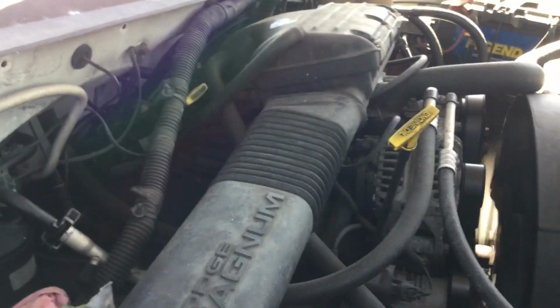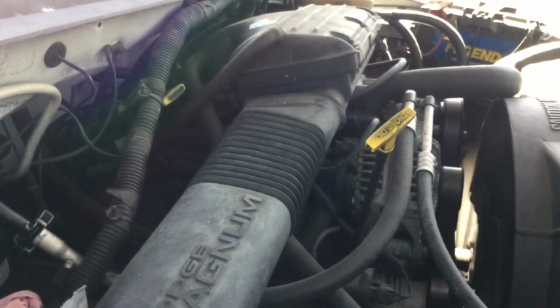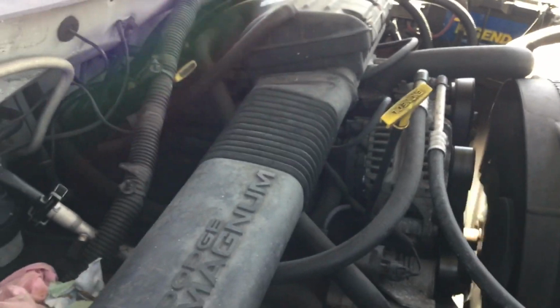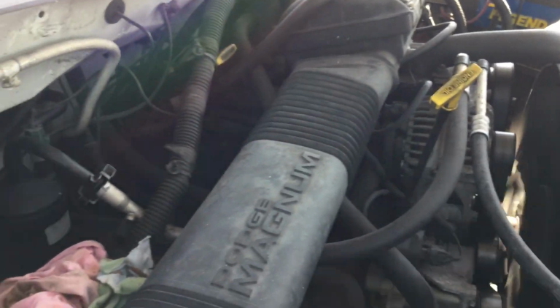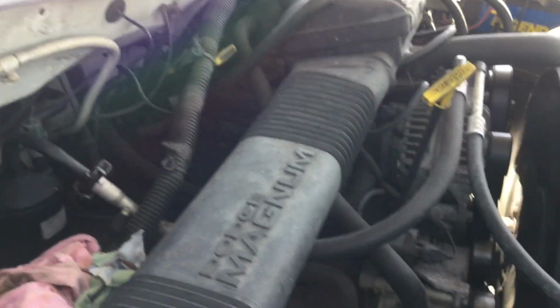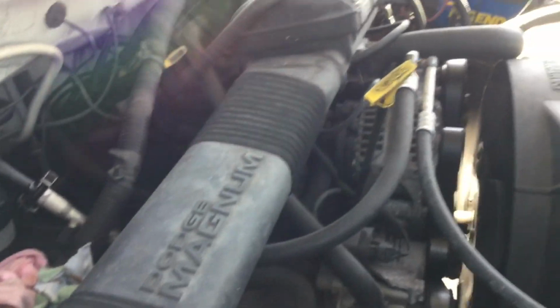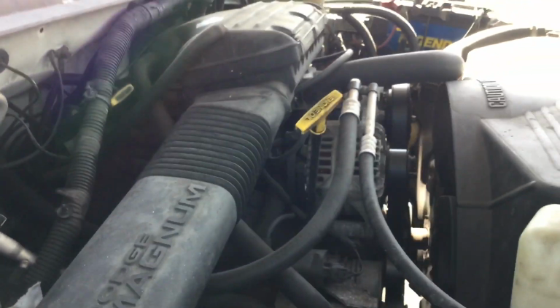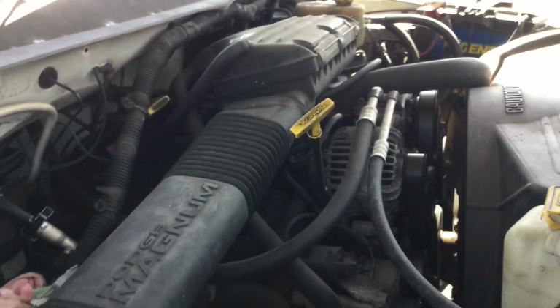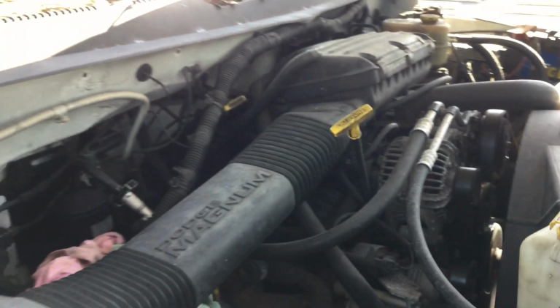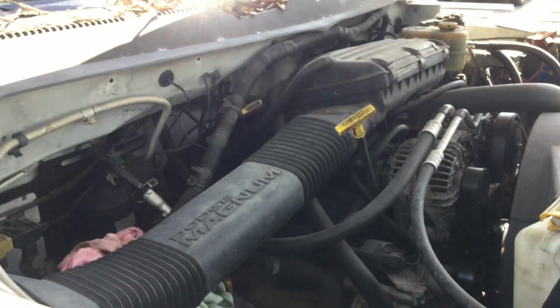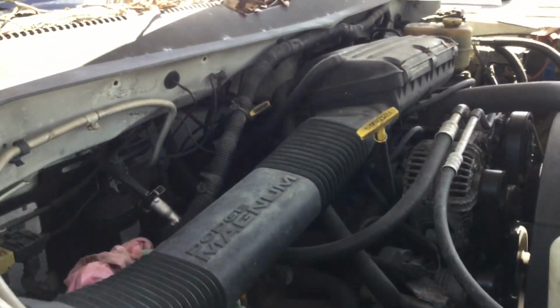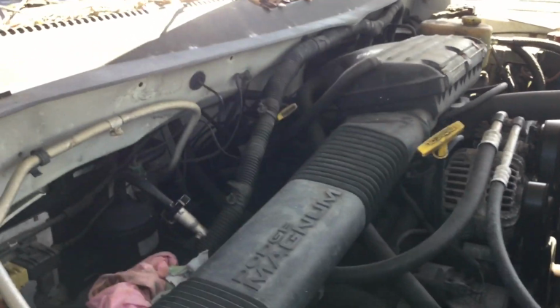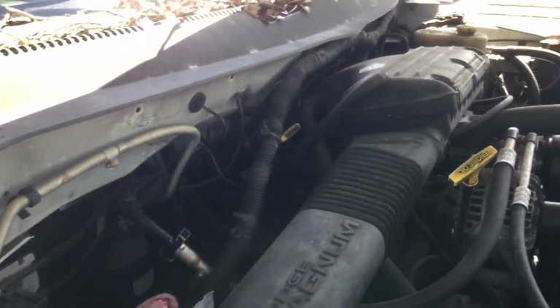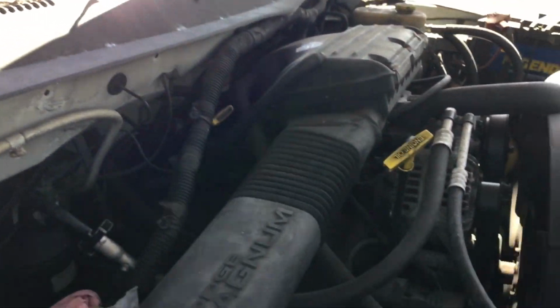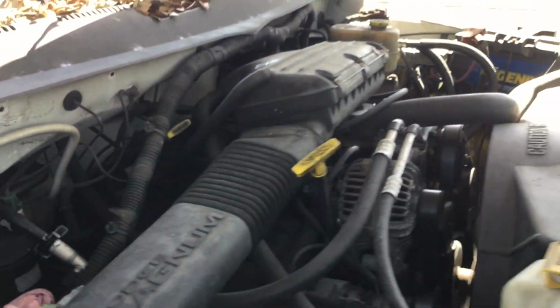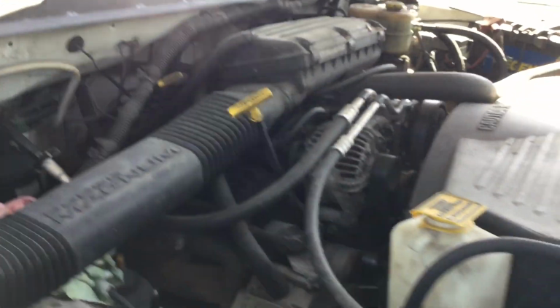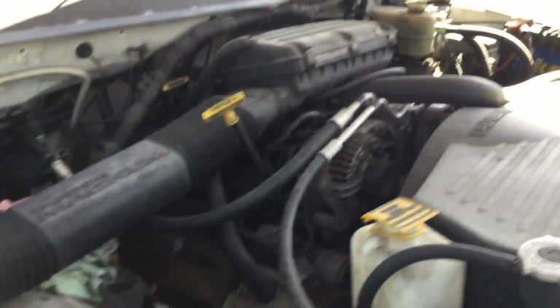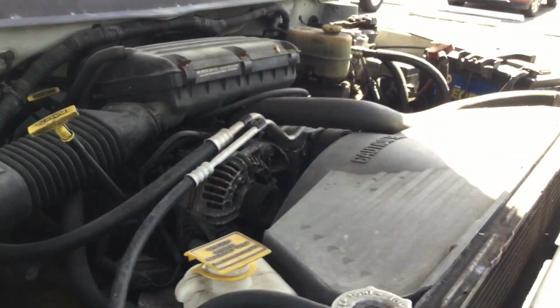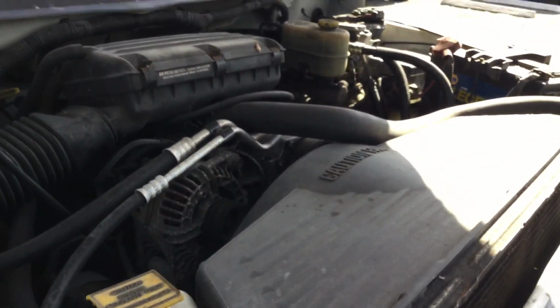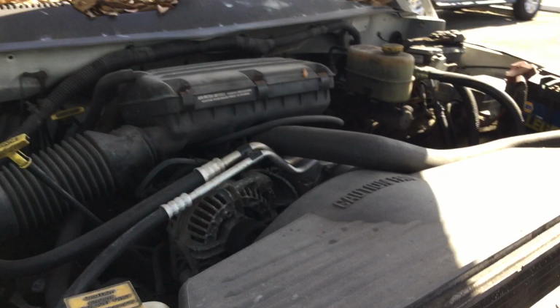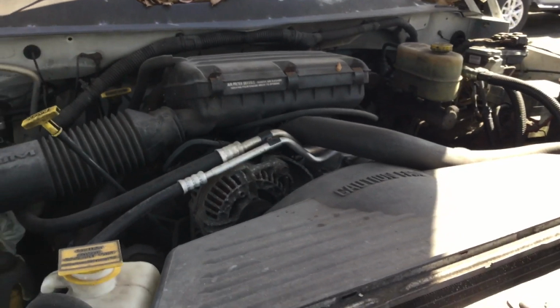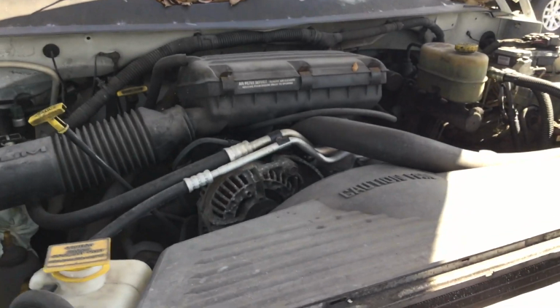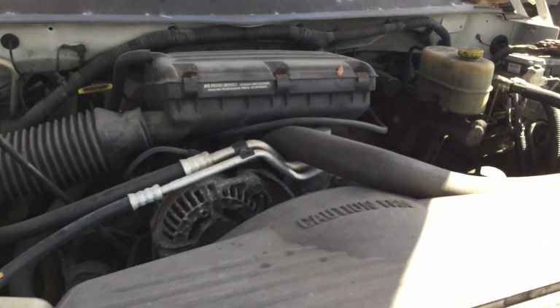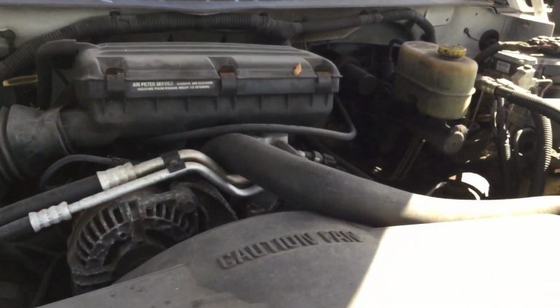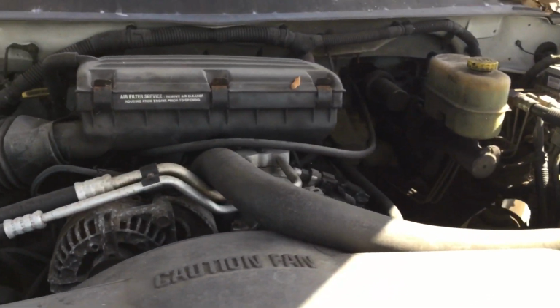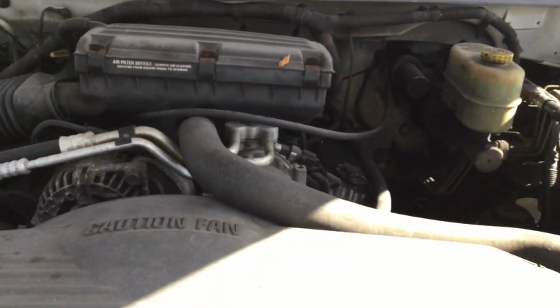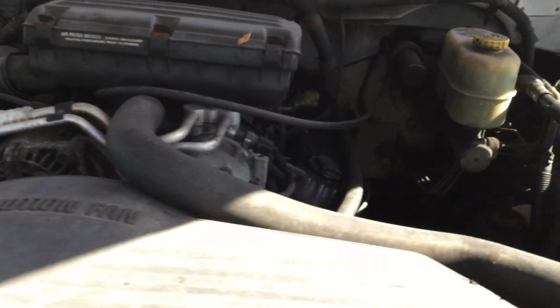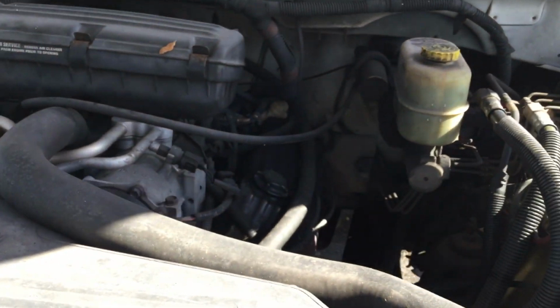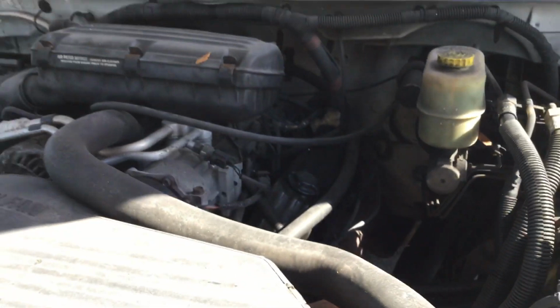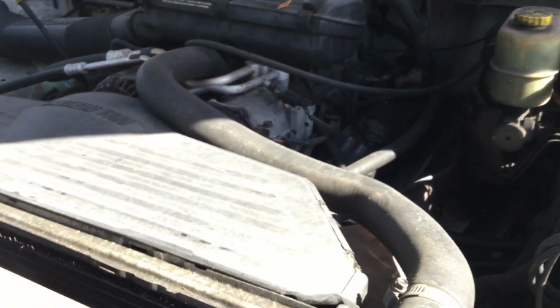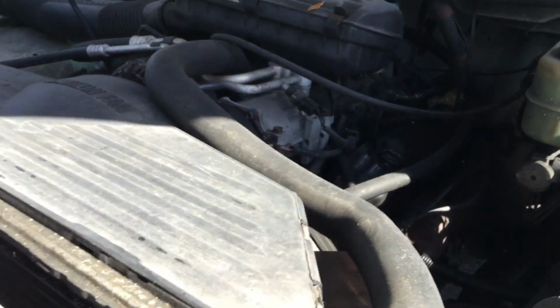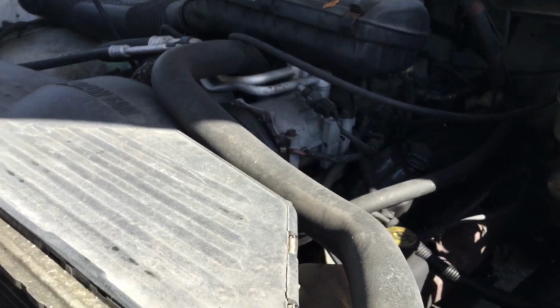The automatic transmission engages and the AC blows cool, not cold. It appears to be missing Freon, probably low on Freon. I can hear the AC compressor engages and quickly disengages, and usually that means it's low on Freon.